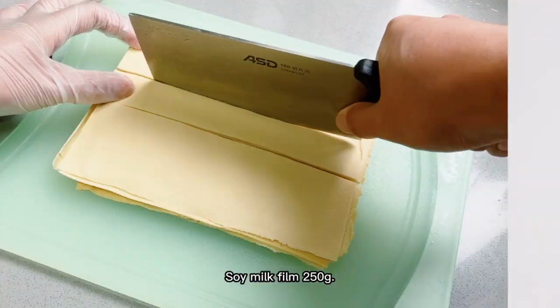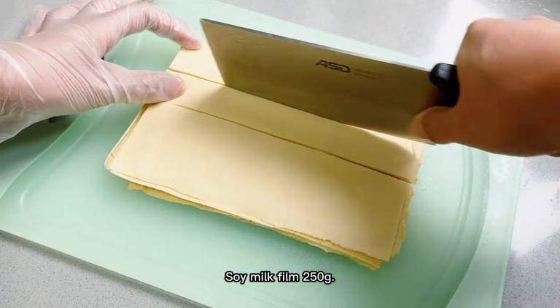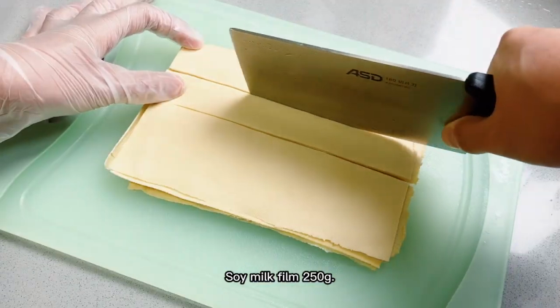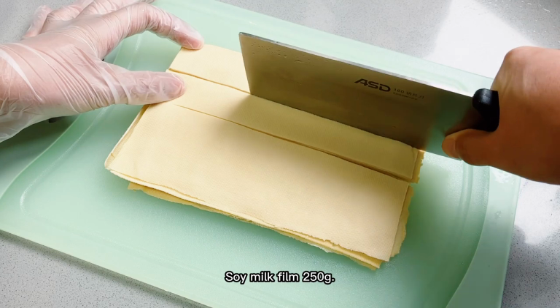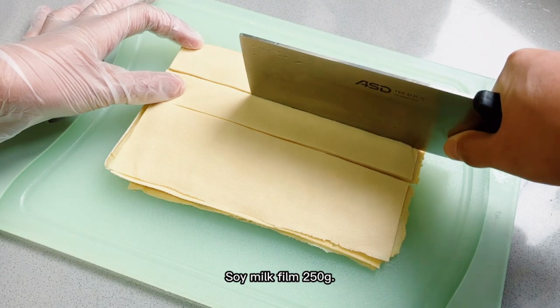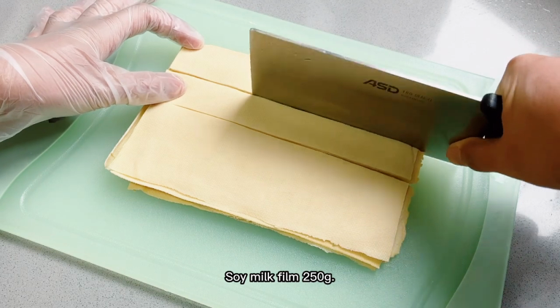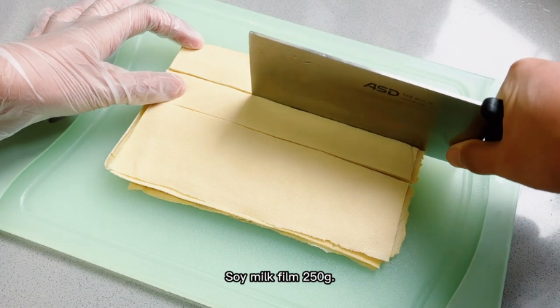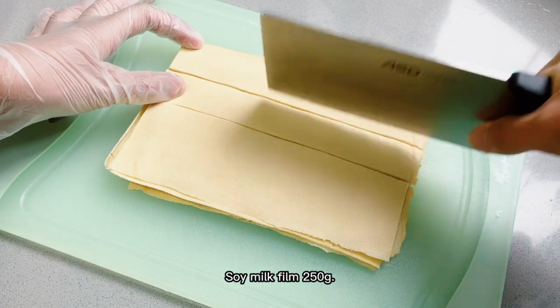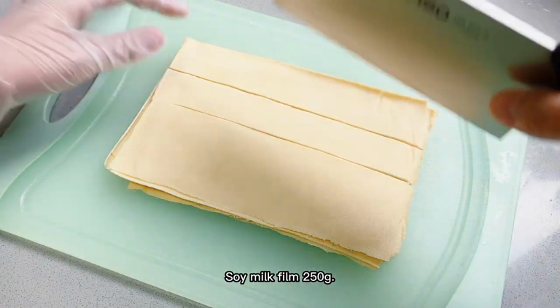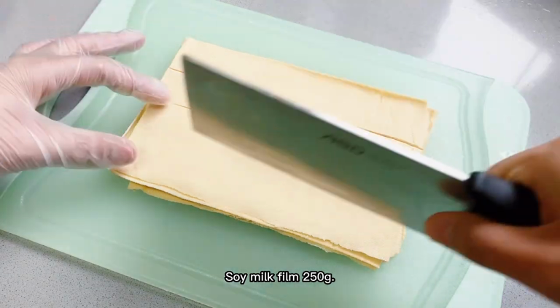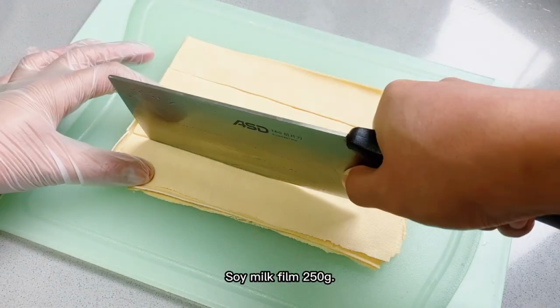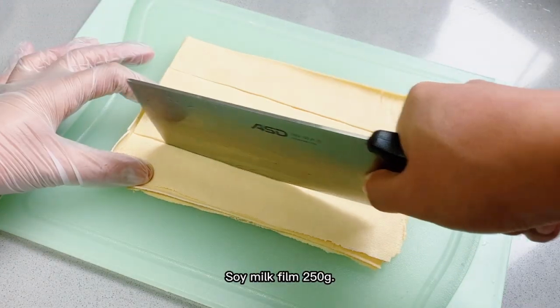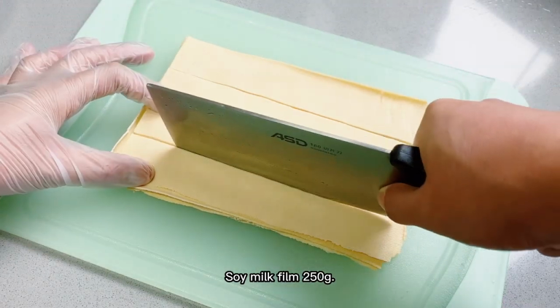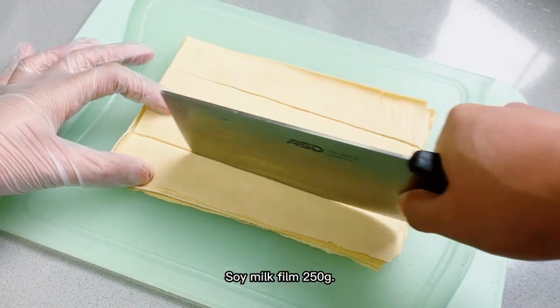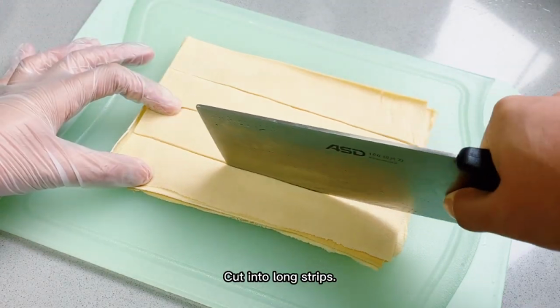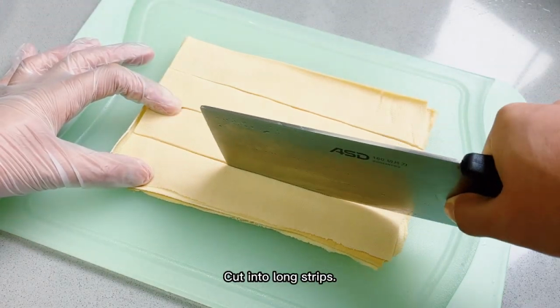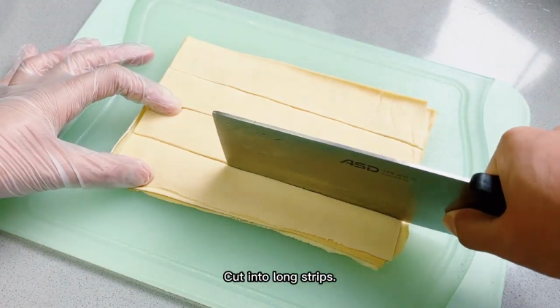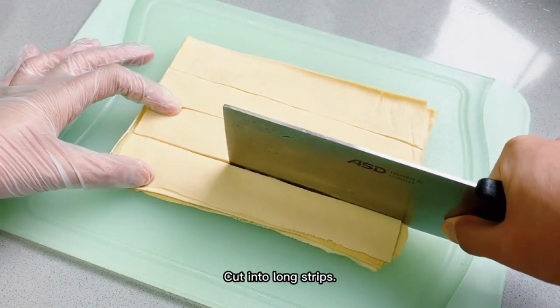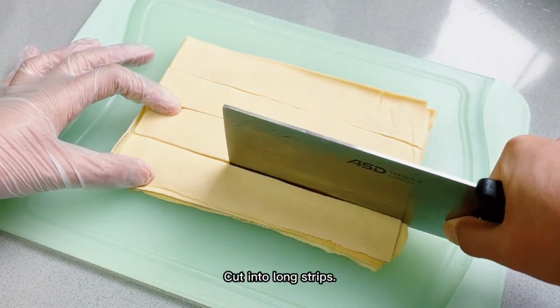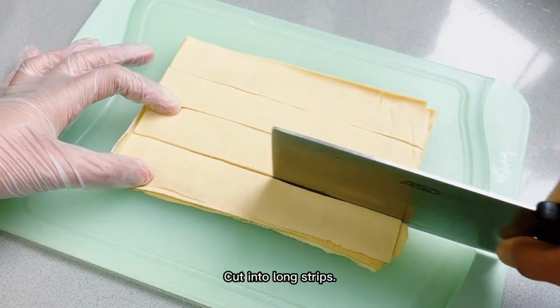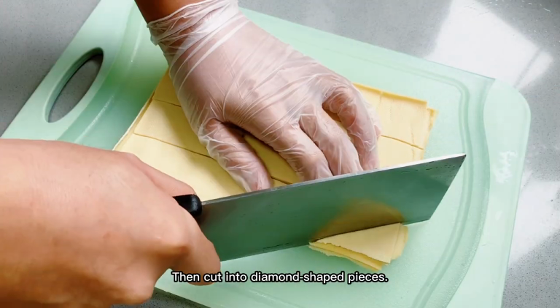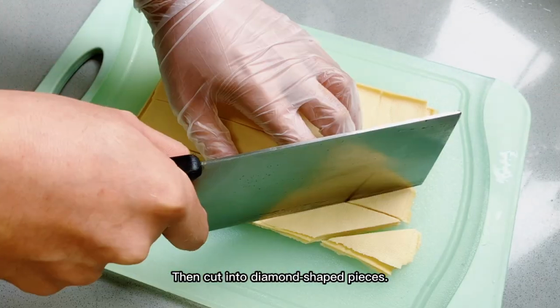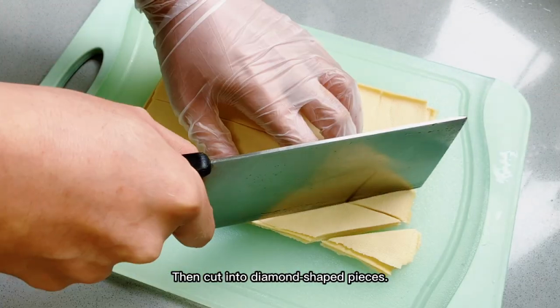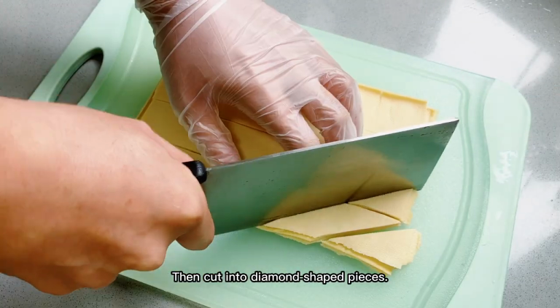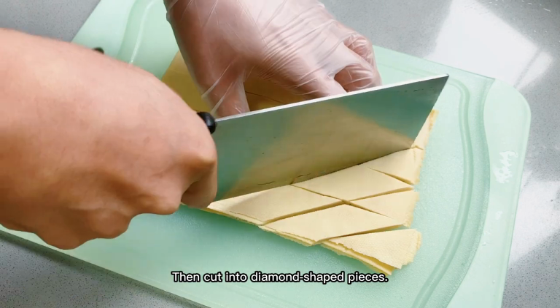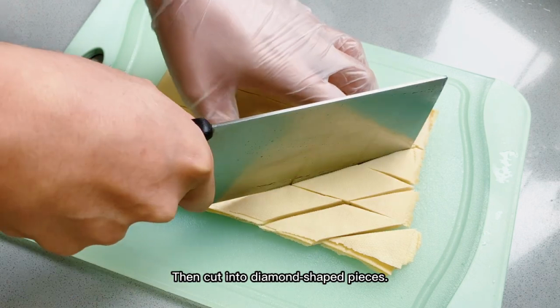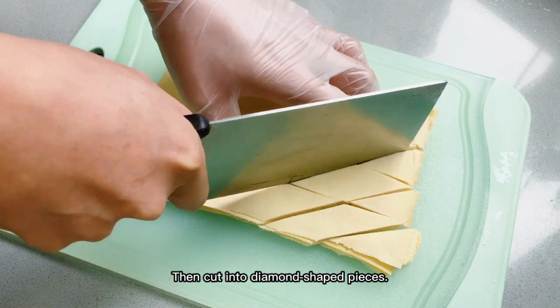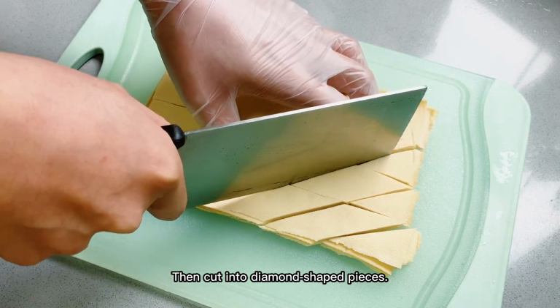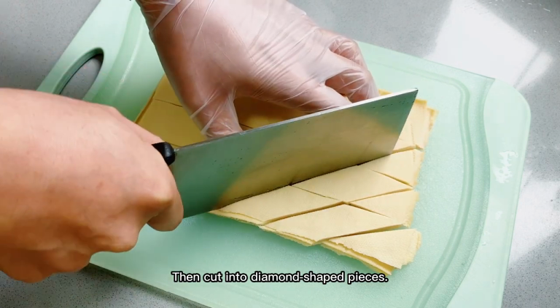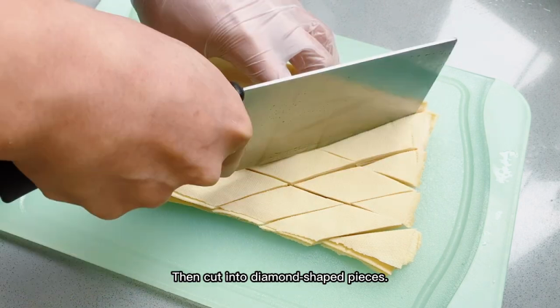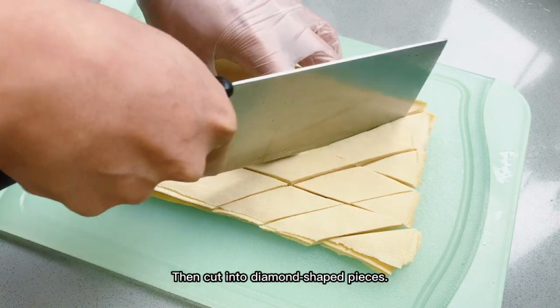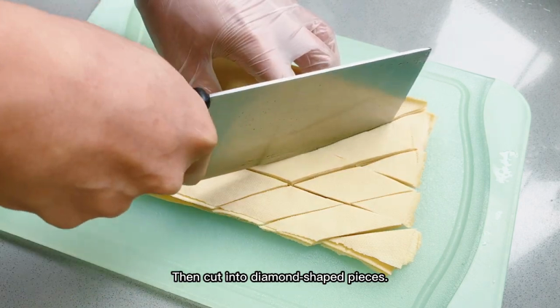Soy milk film, 250g. Cut into long strips, then cut into diamond-shaped pieces.